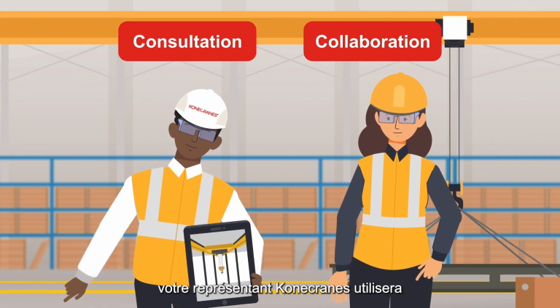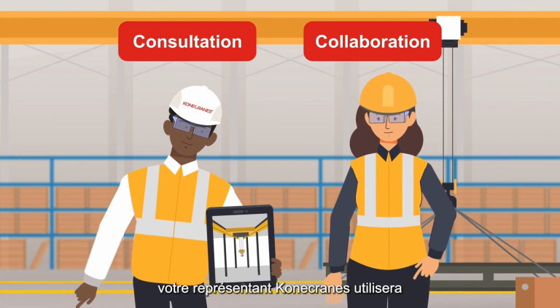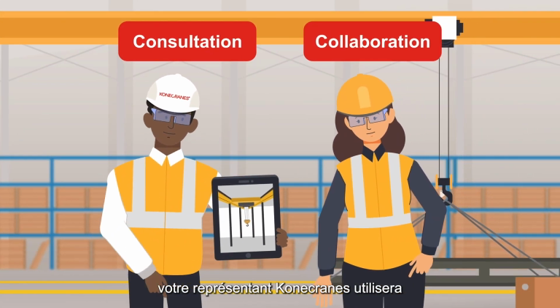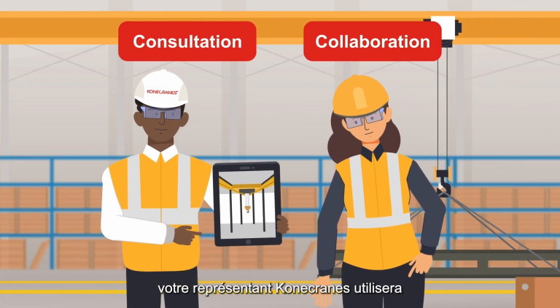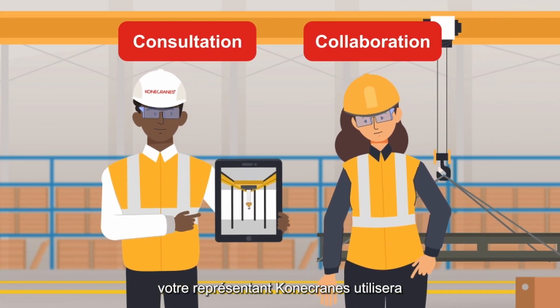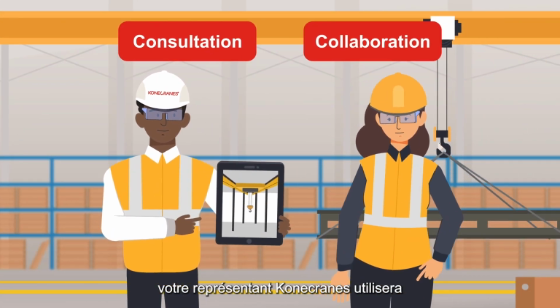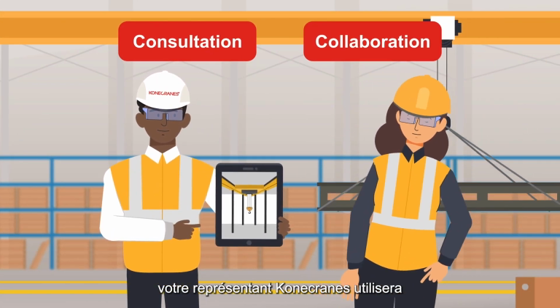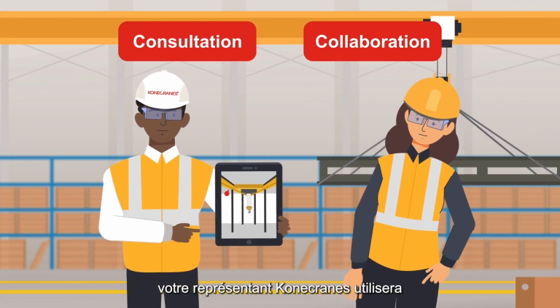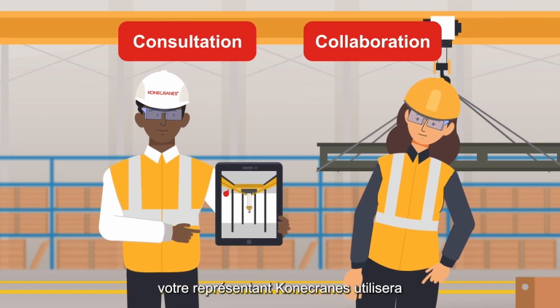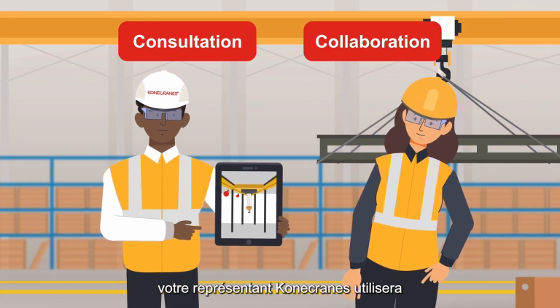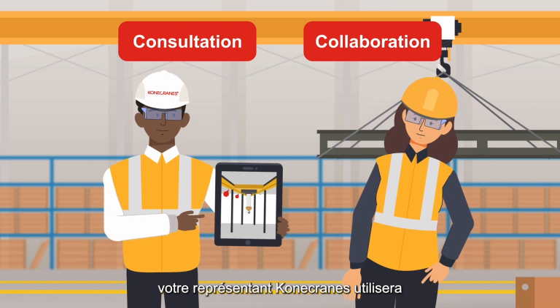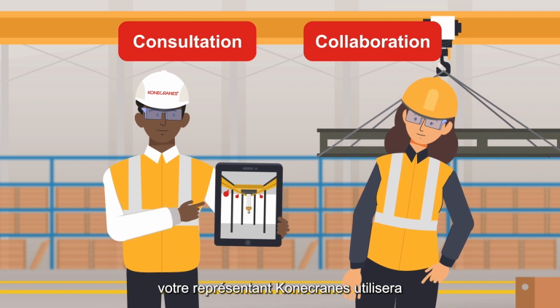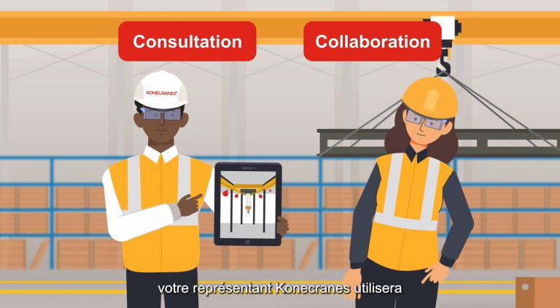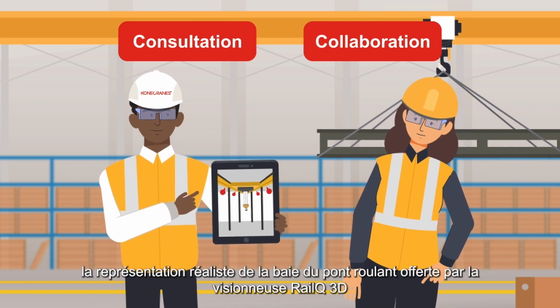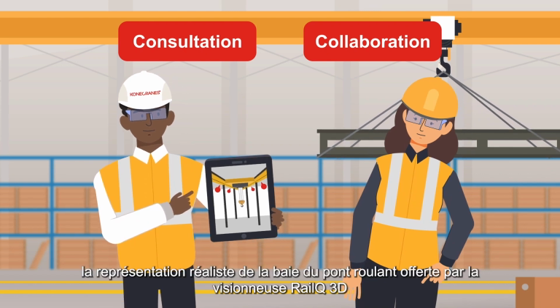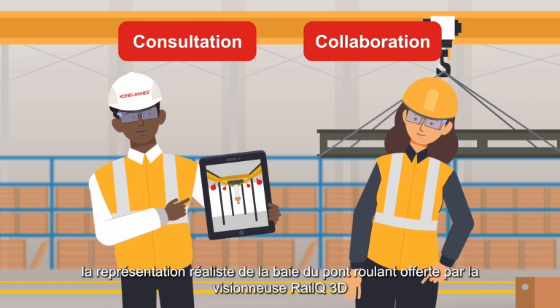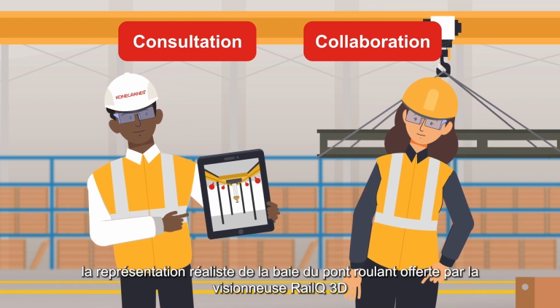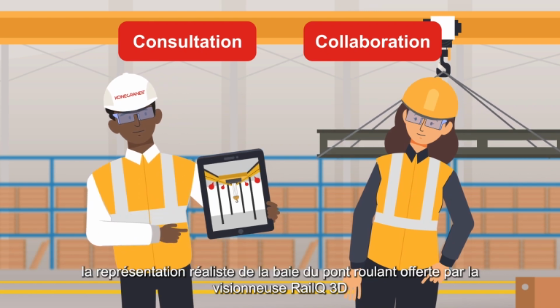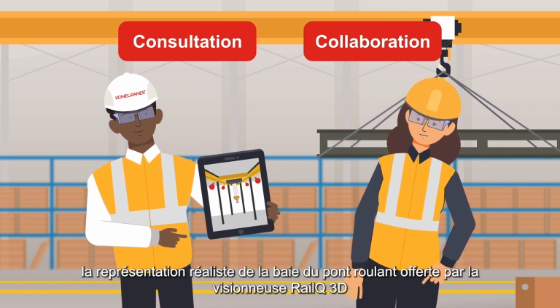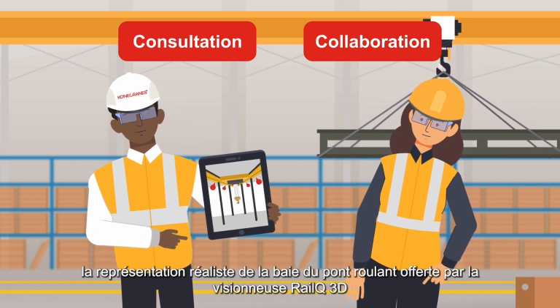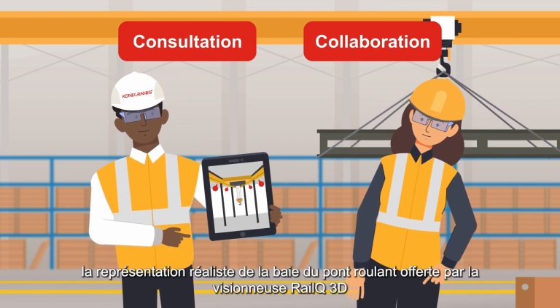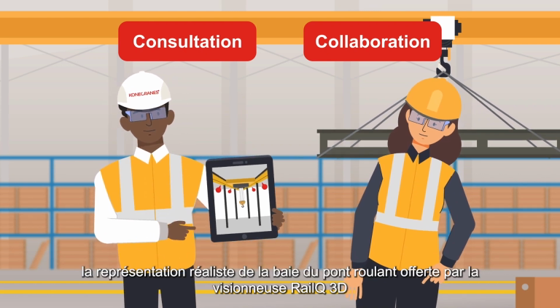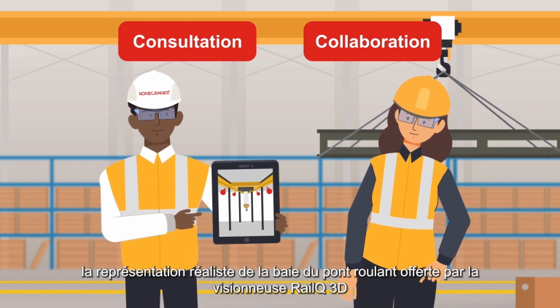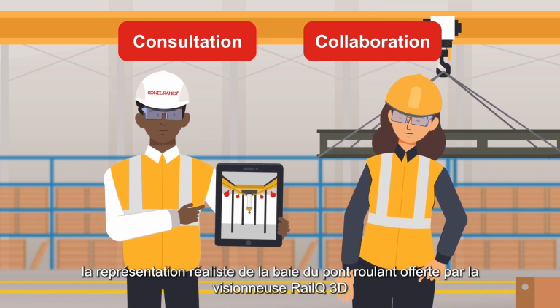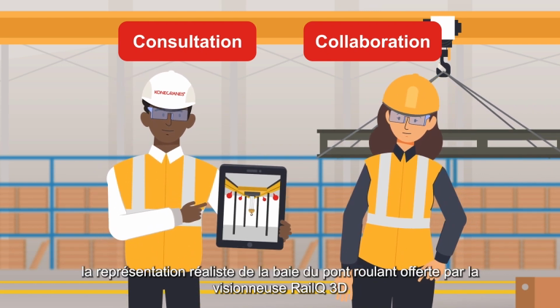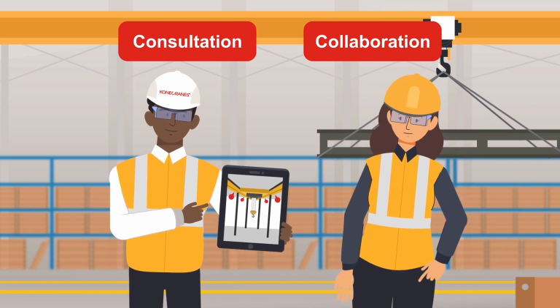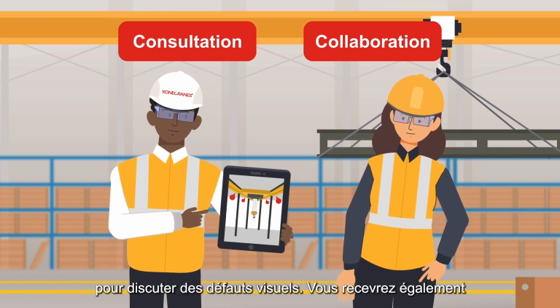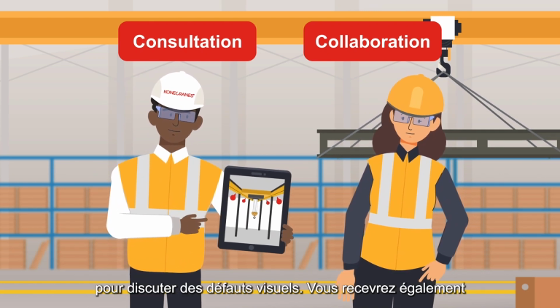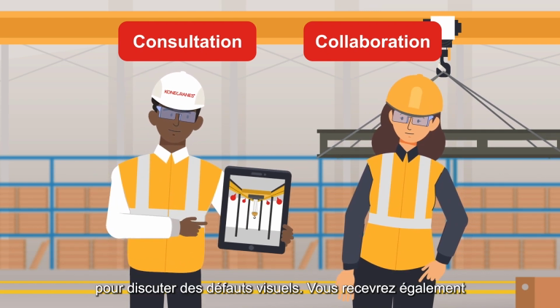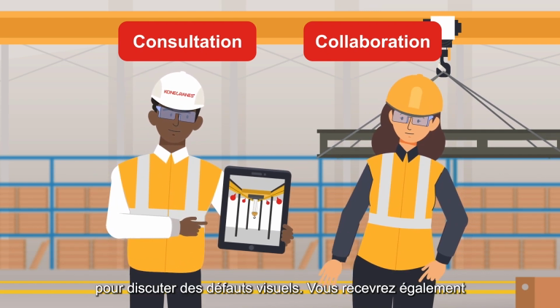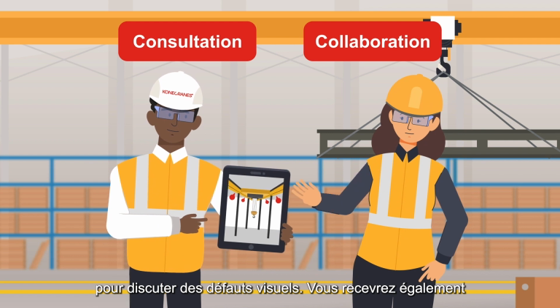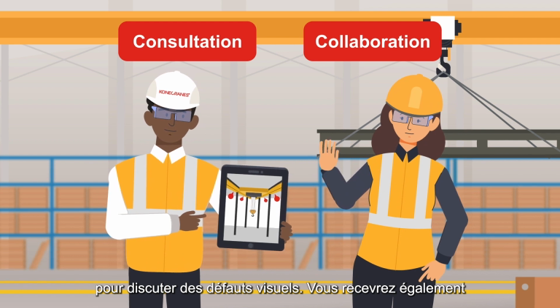During the post-survey consultation, your Kona Cranes representative will utilize the RailQ 3D viewer's realistic representation of the crane bay to discuss visual defects.